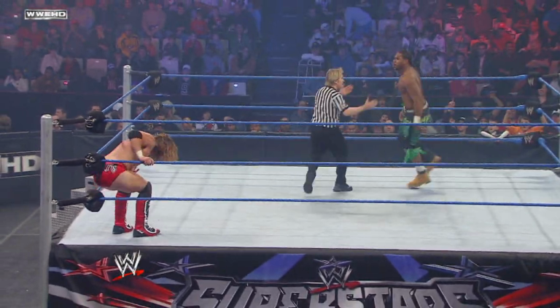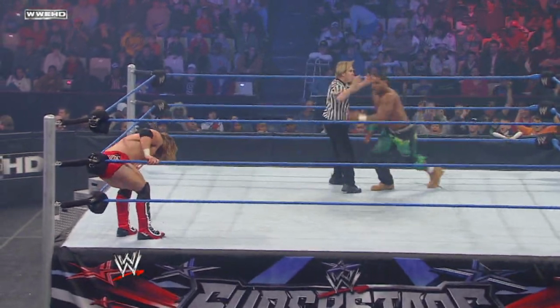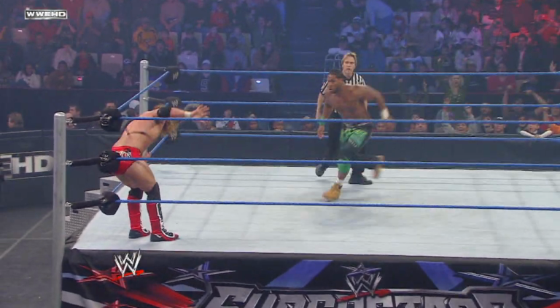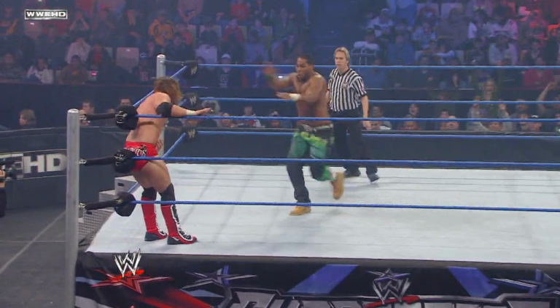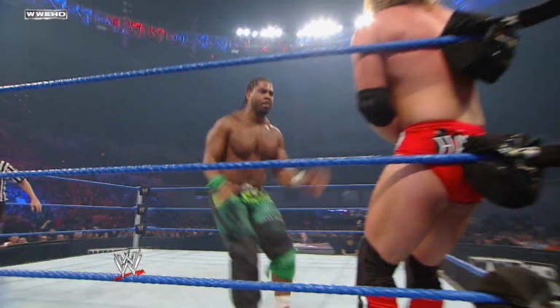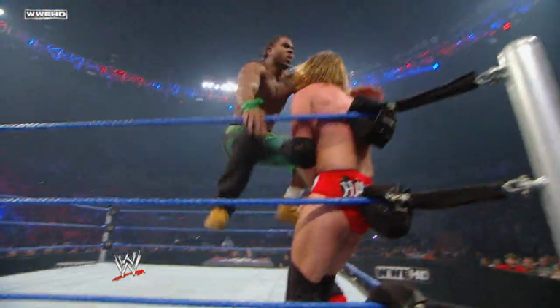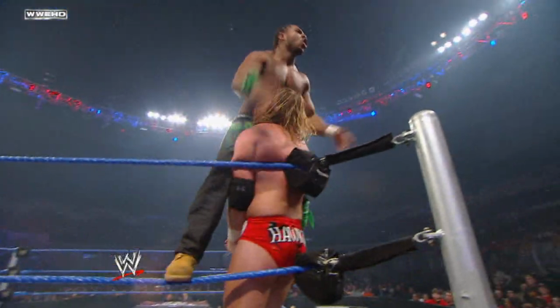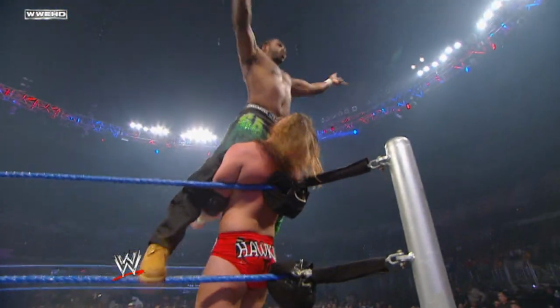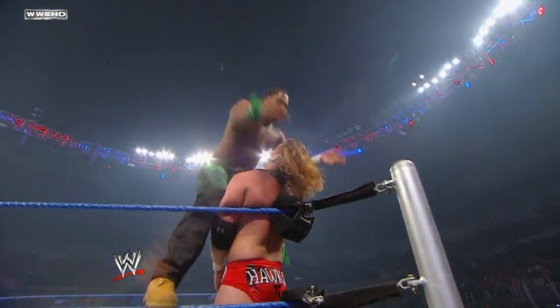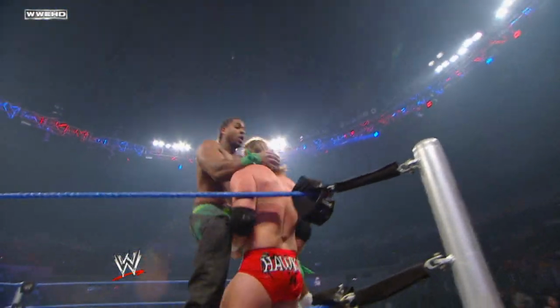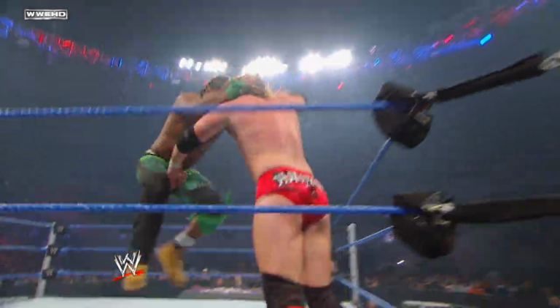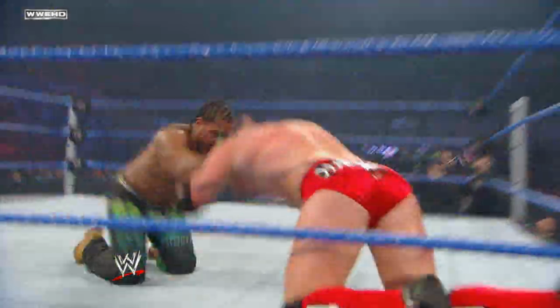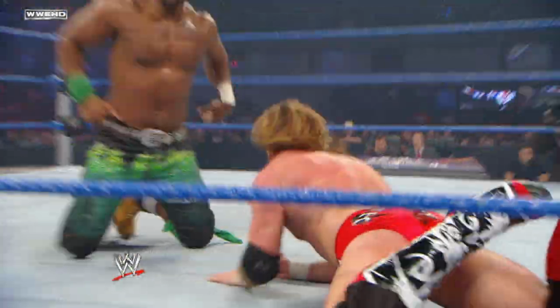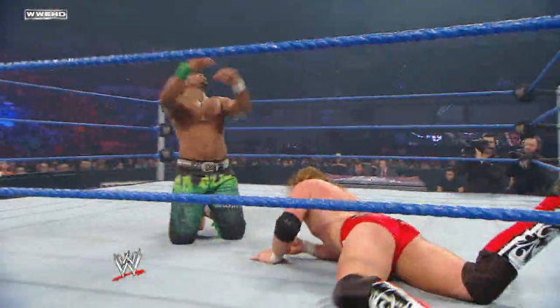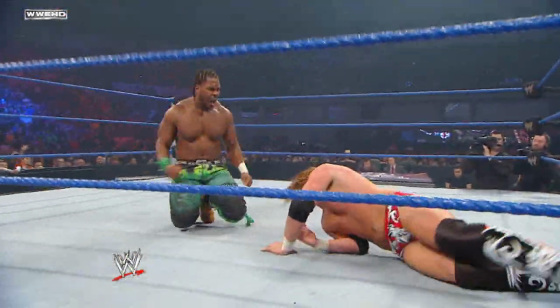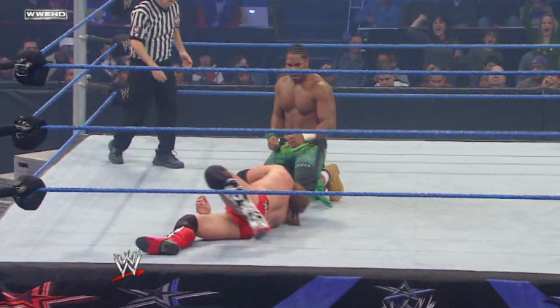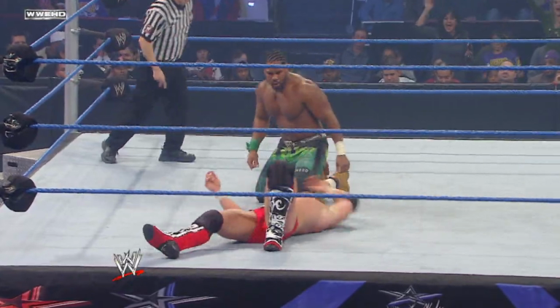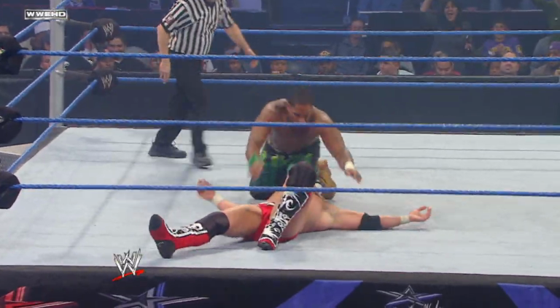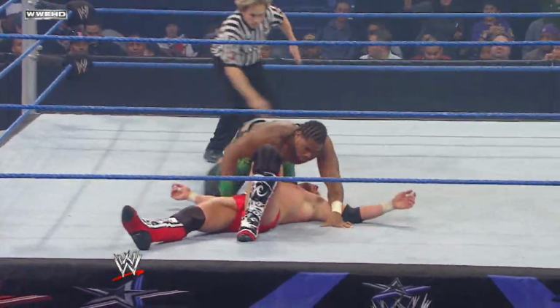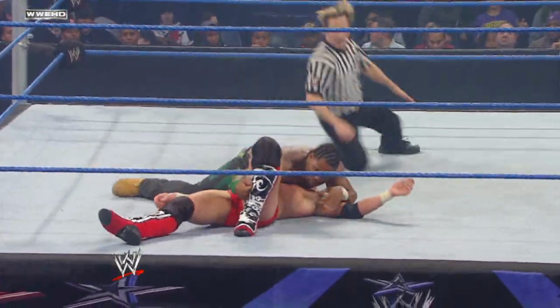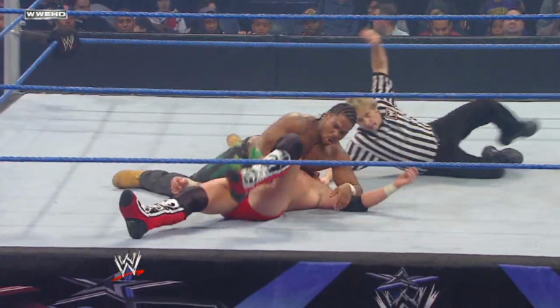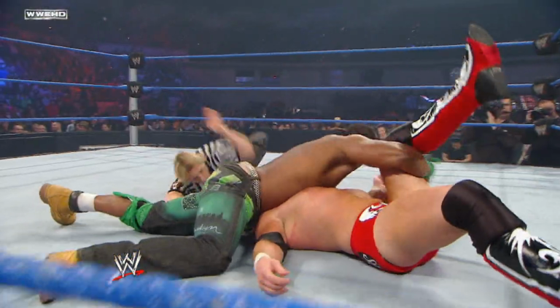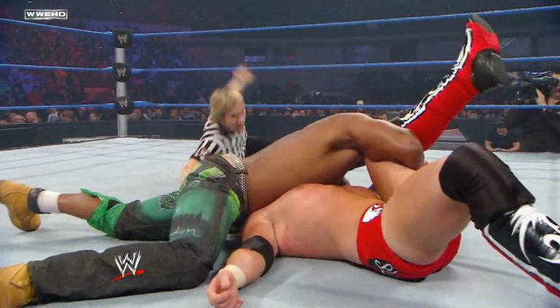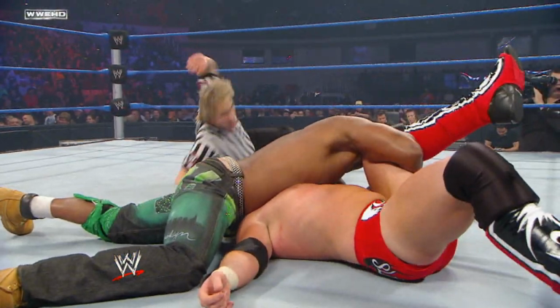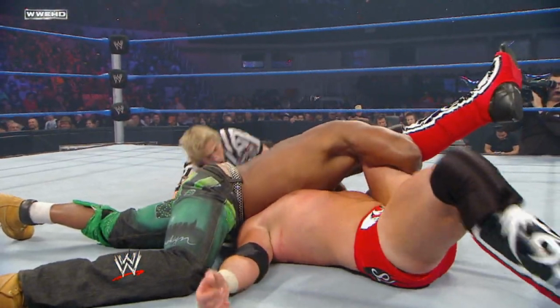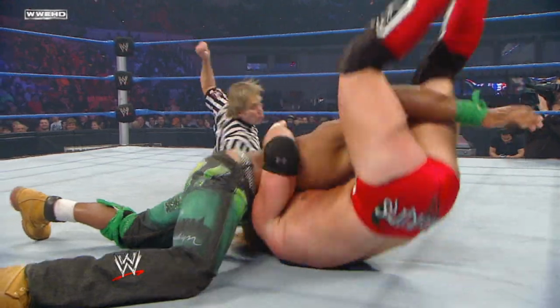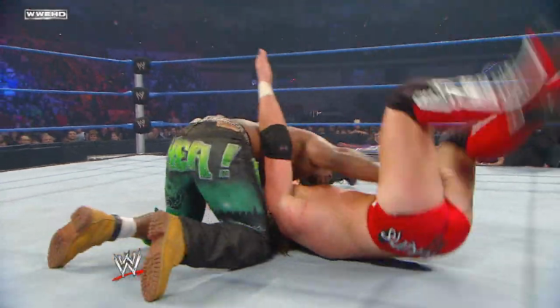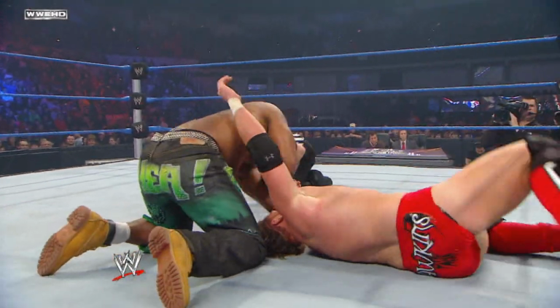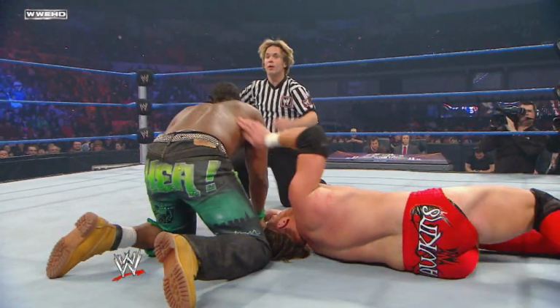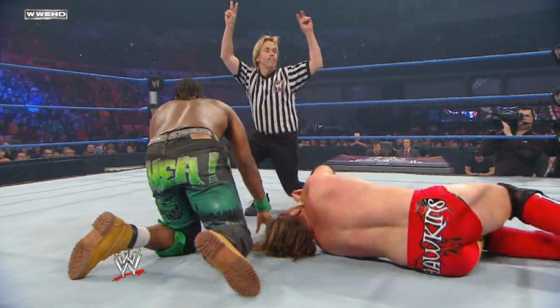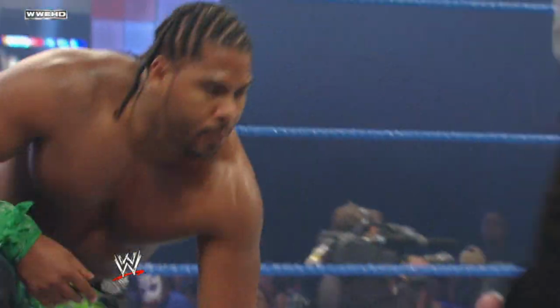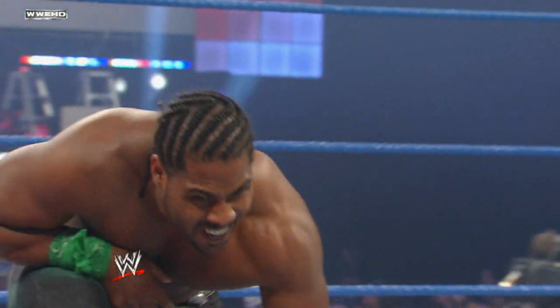Really feeling it now. Setting up for the mud shot — this time he hit it! One, two — two and a half for JTG.